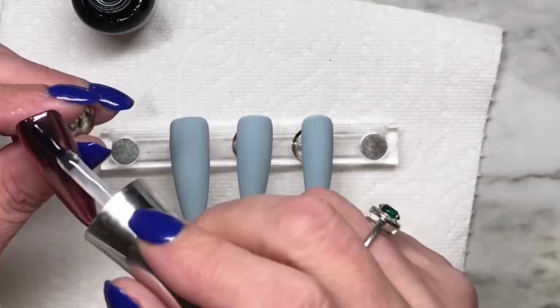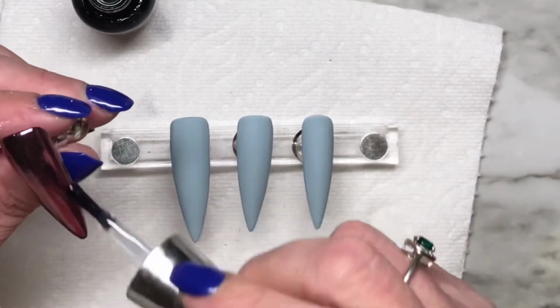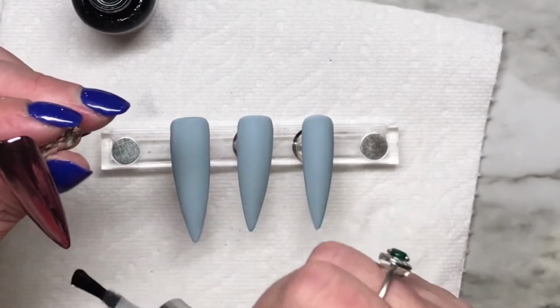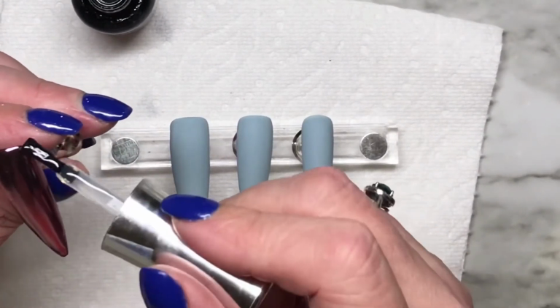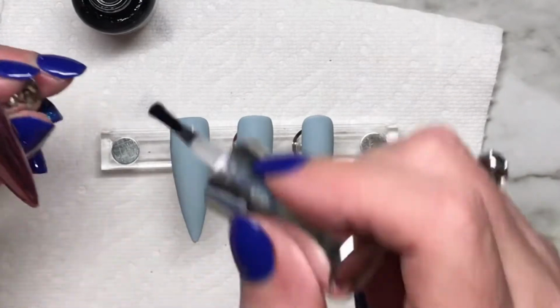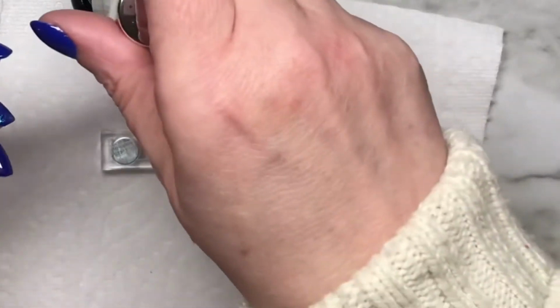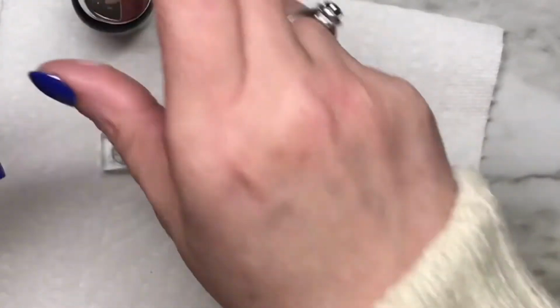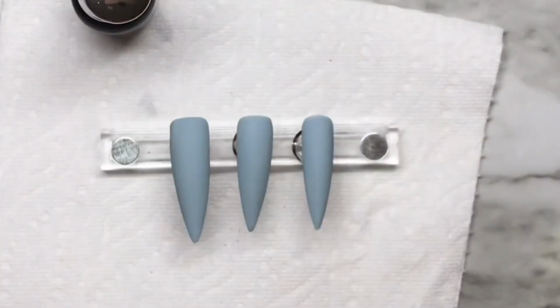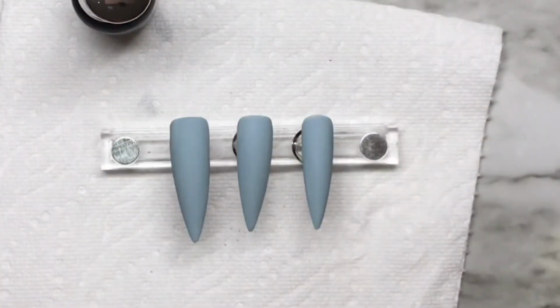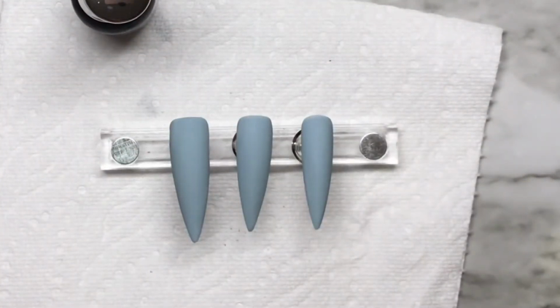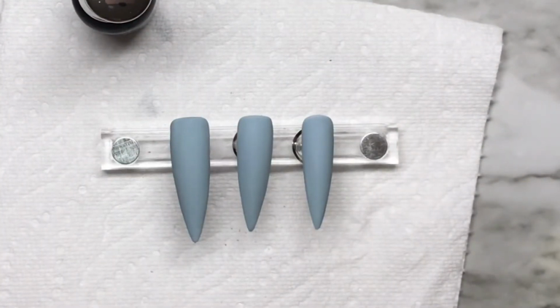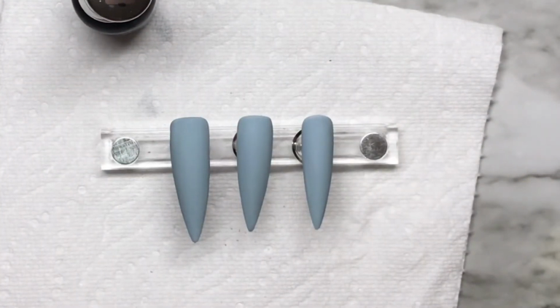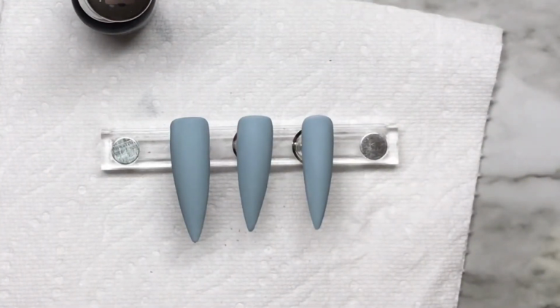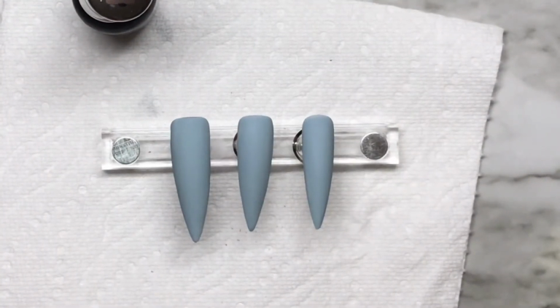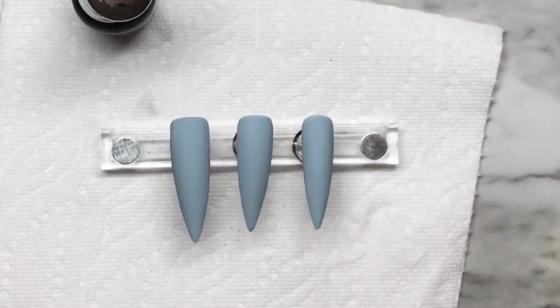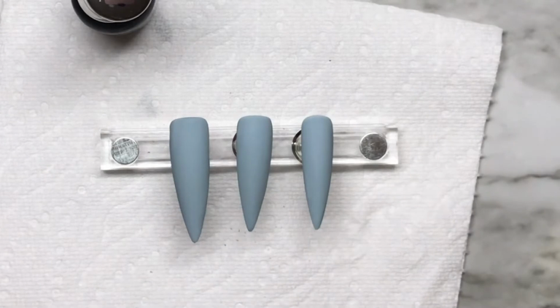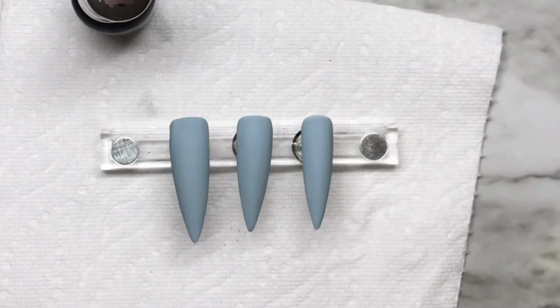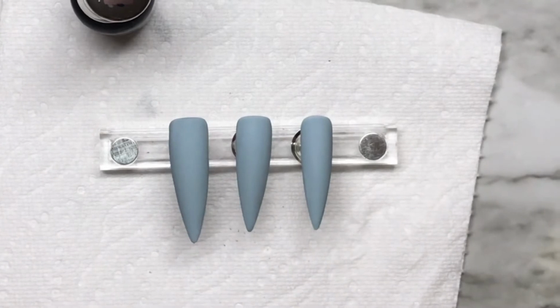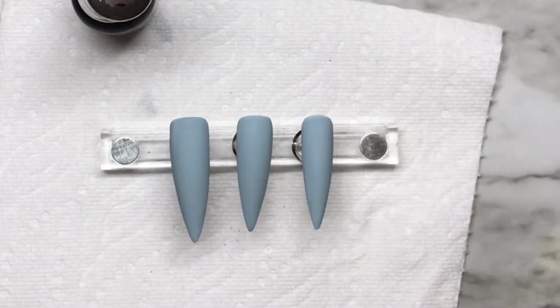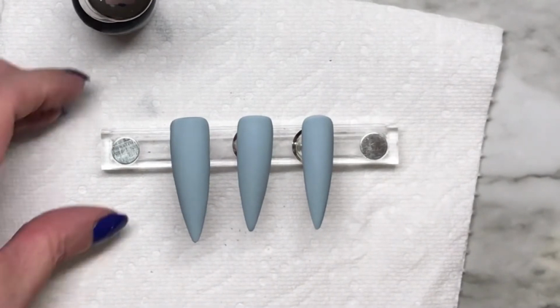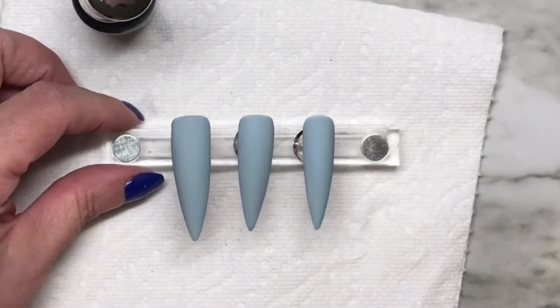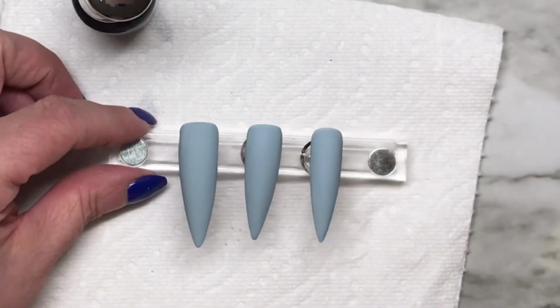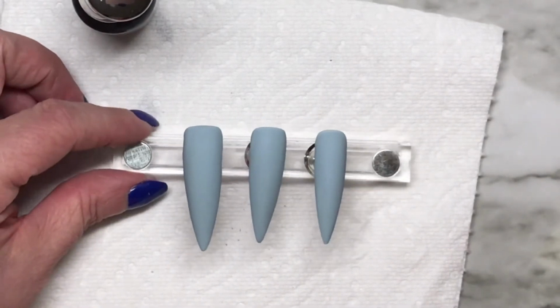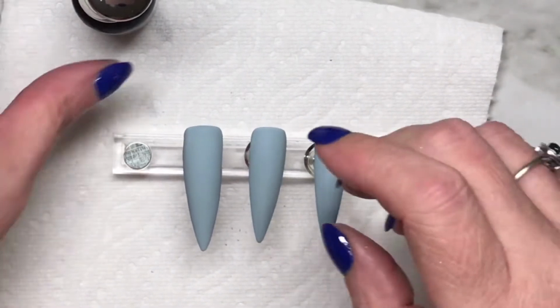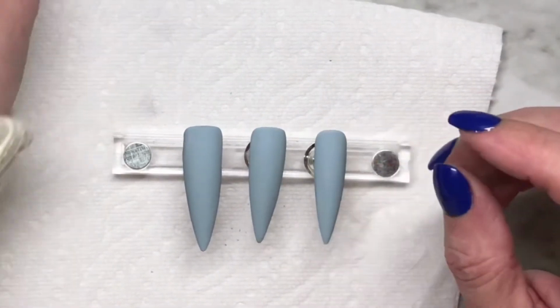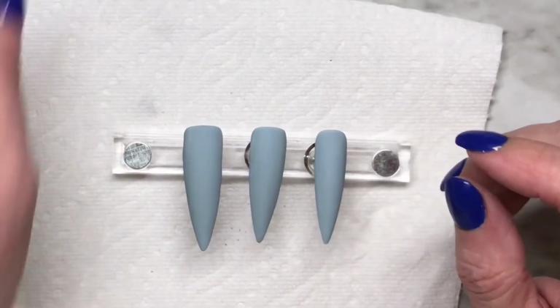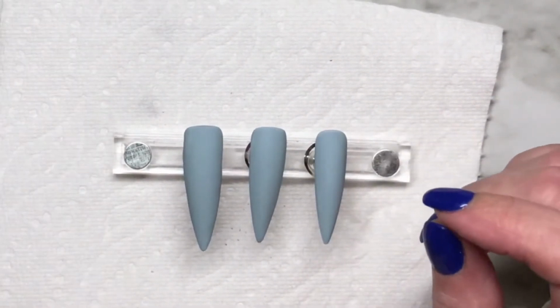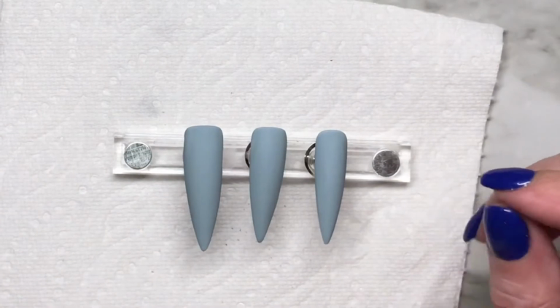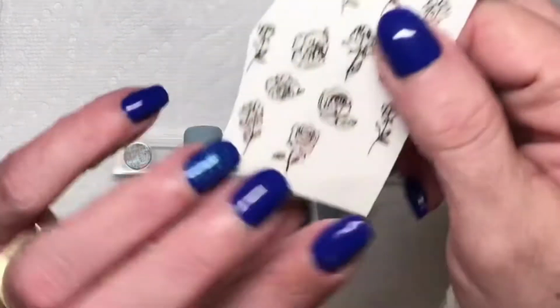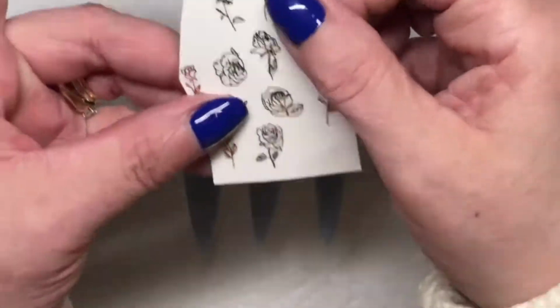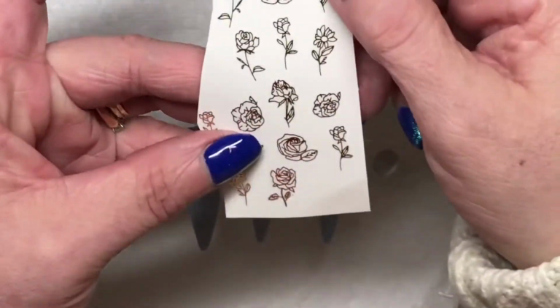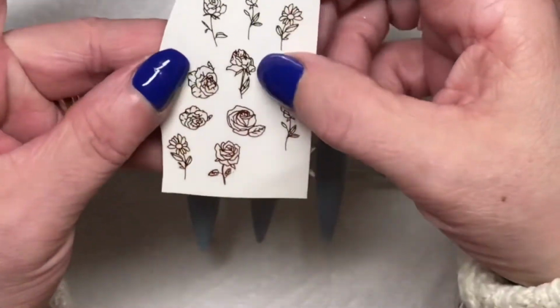It's only adhered to the tacky layer left behind by the uncured top coat. So don't fan out your brush, don't press too hard, just float it over the top. Now I'm going to apply these stickers.